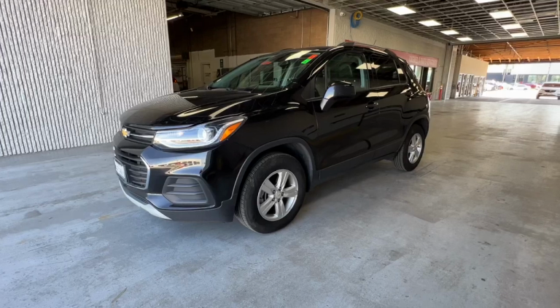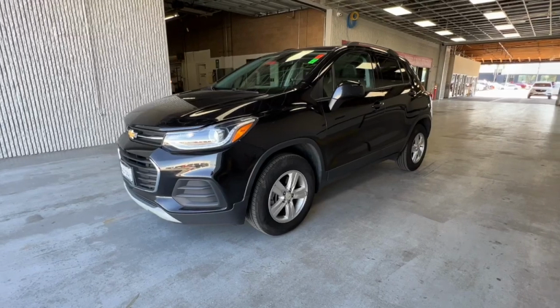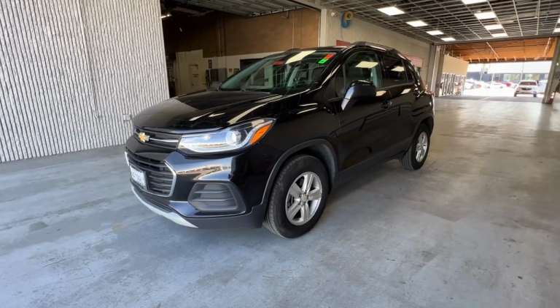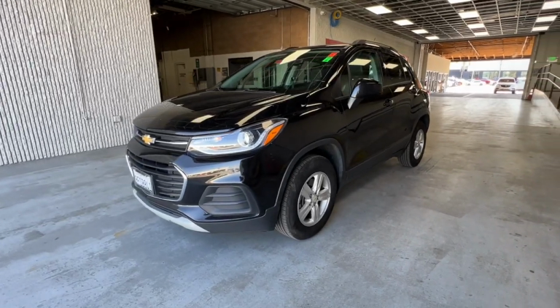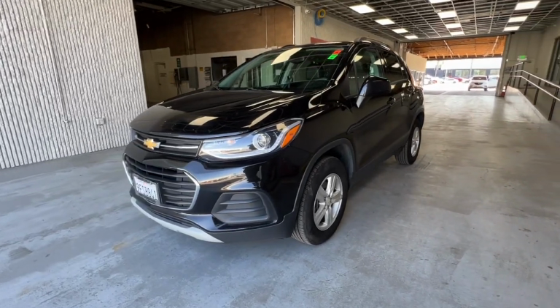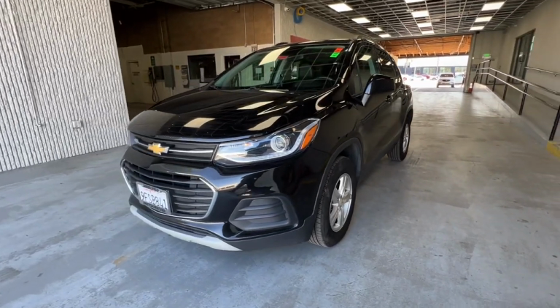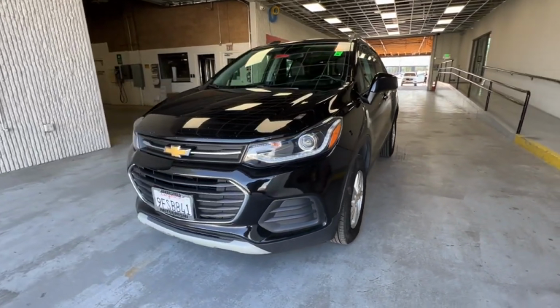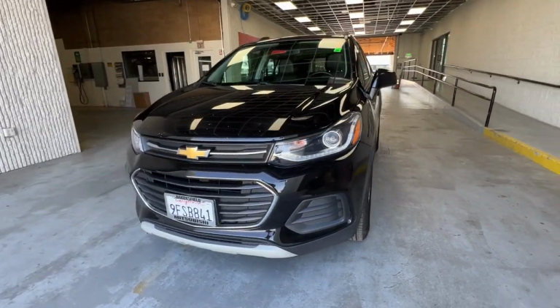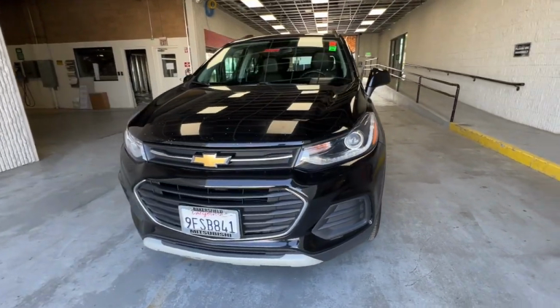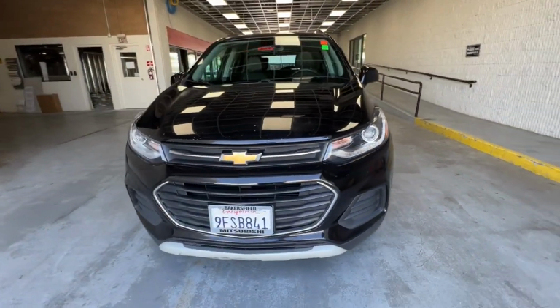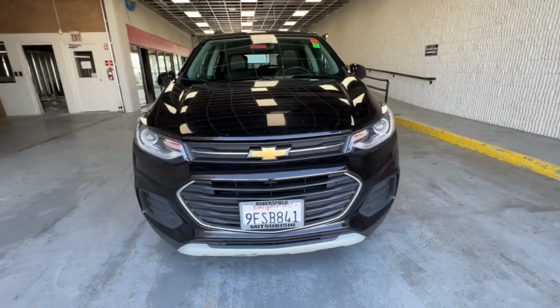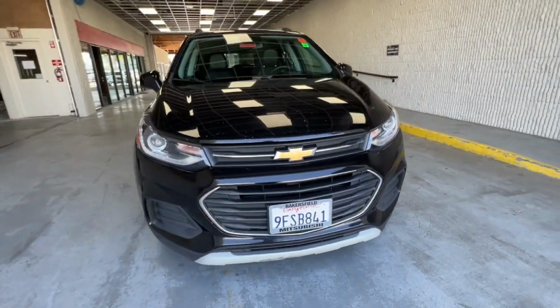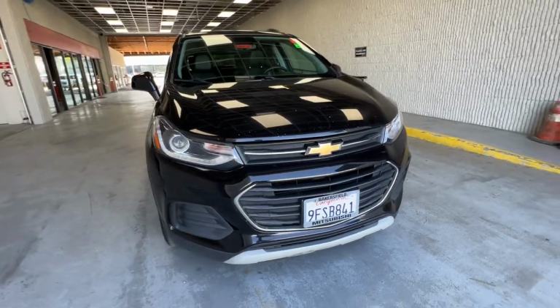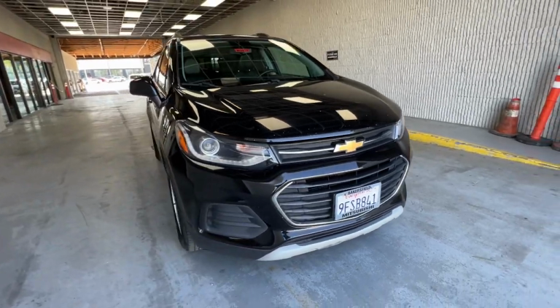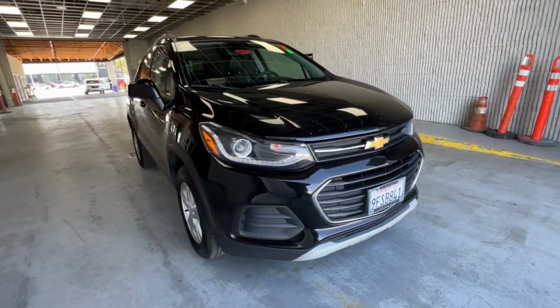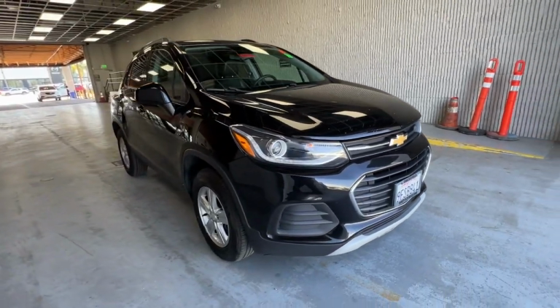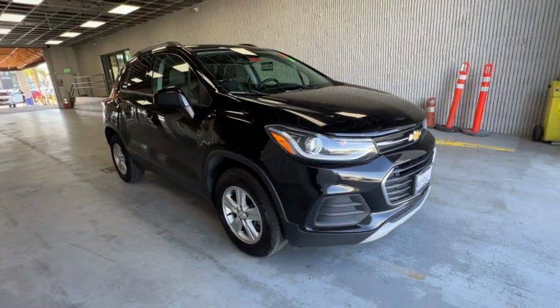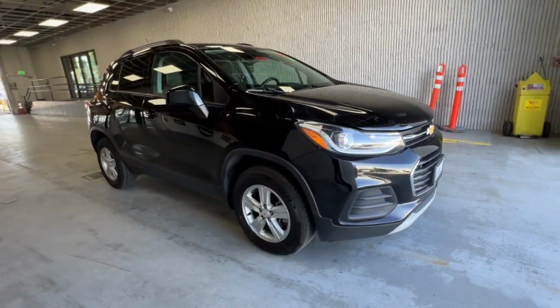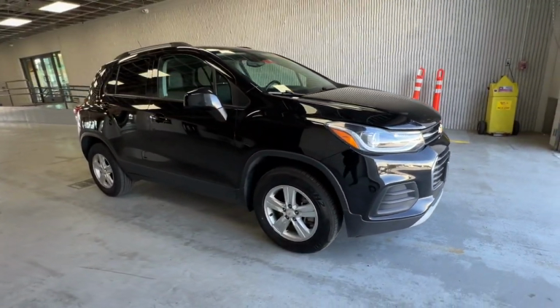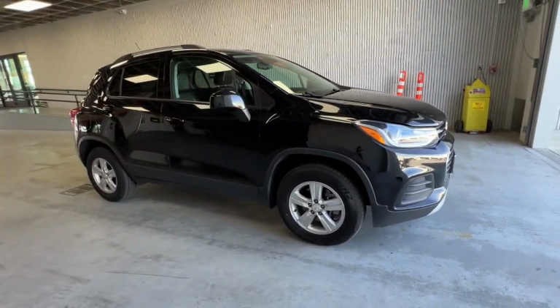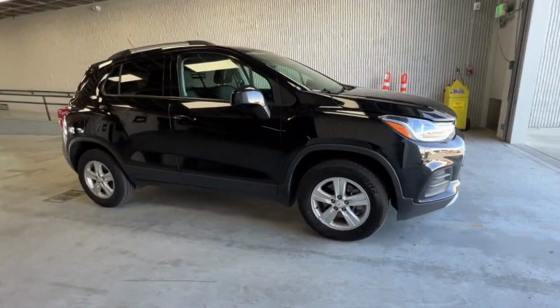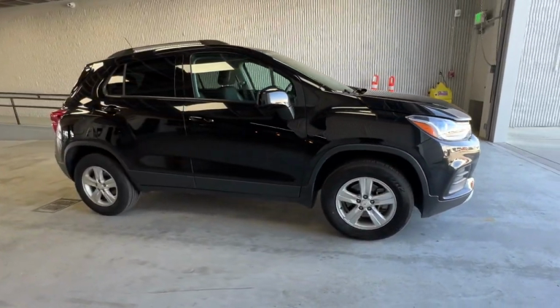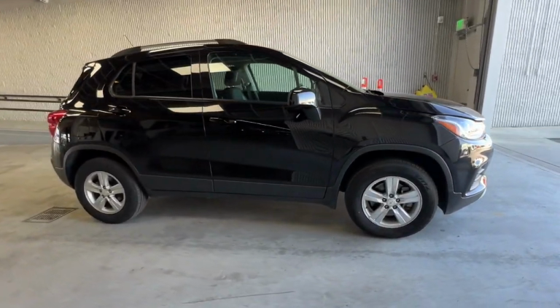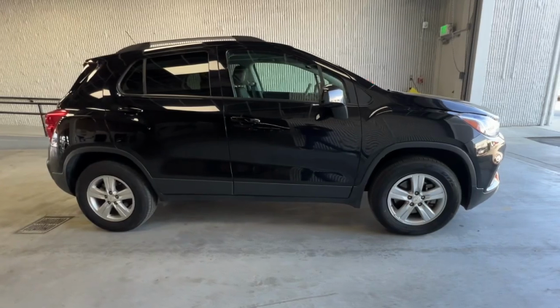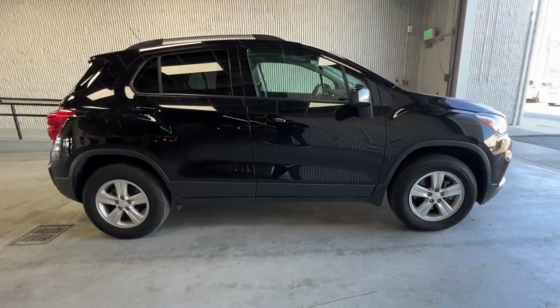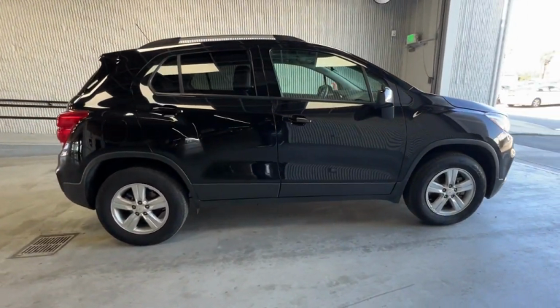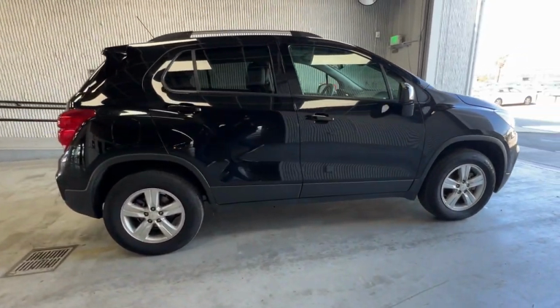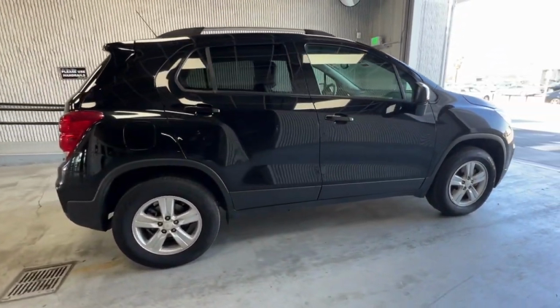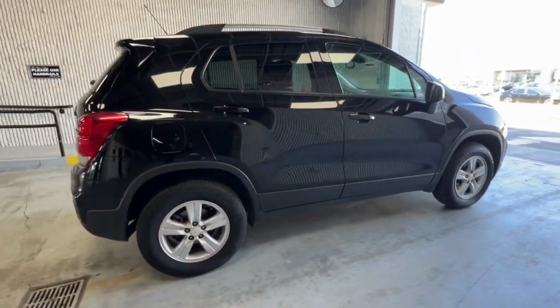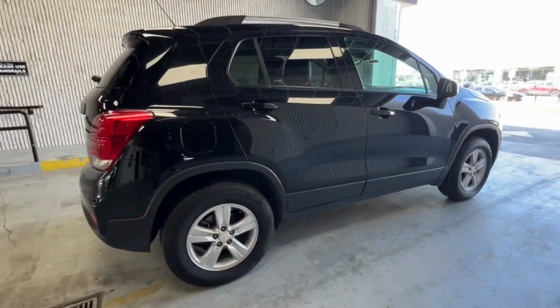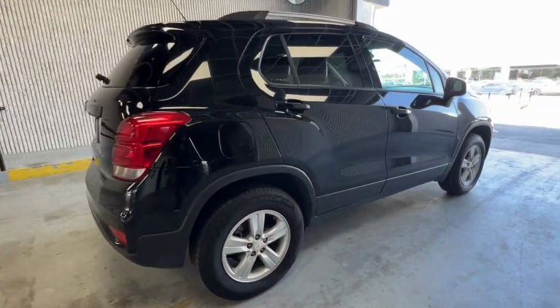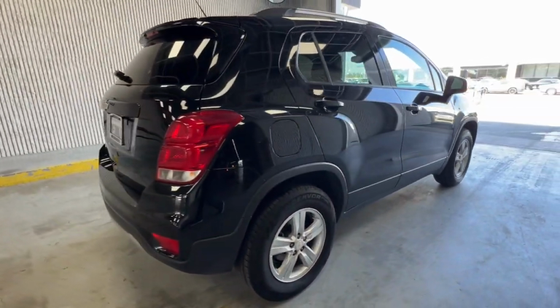Get a feel for the 2021 Chevrolet Trax. With less than 60,000 miles on the odometer, this vehicle stands out from the rest. The Trax makes navigating the city fun and energizing.